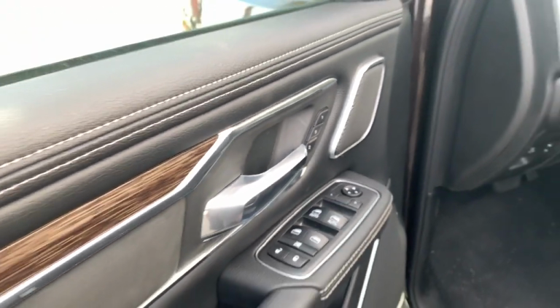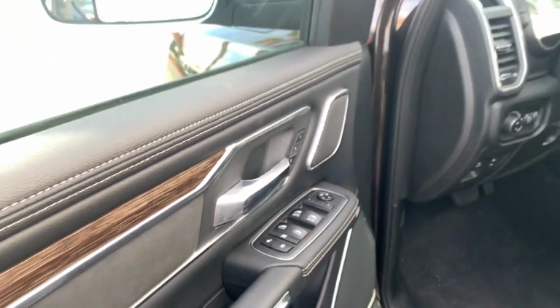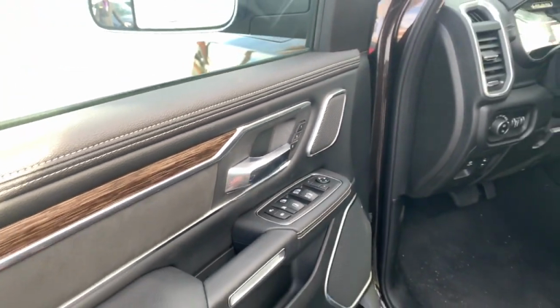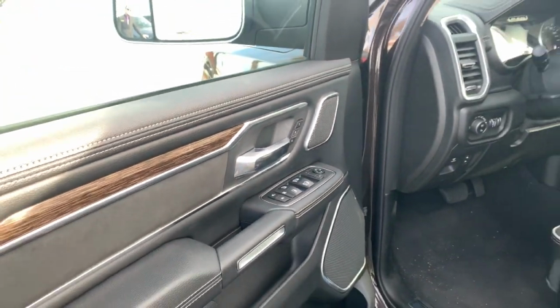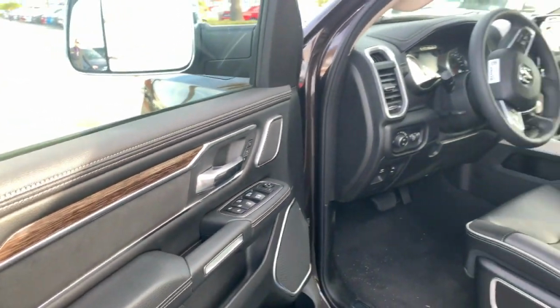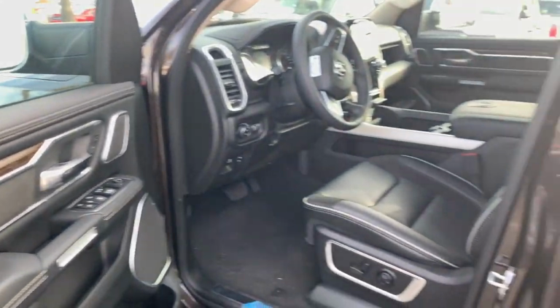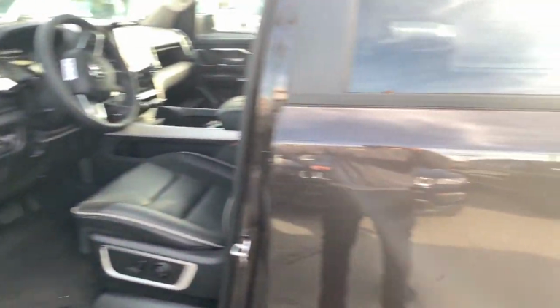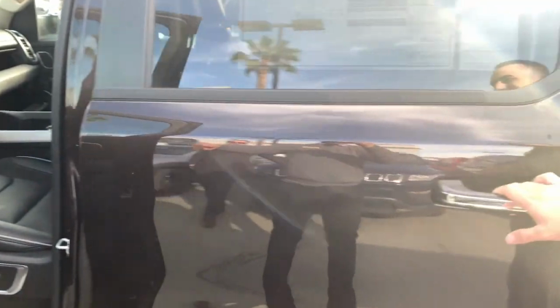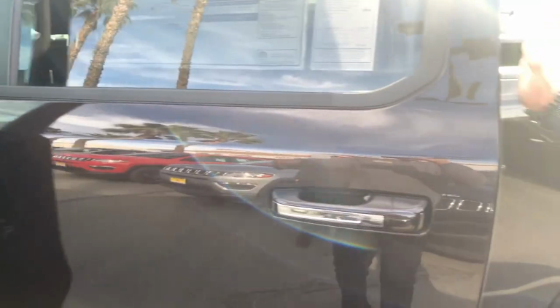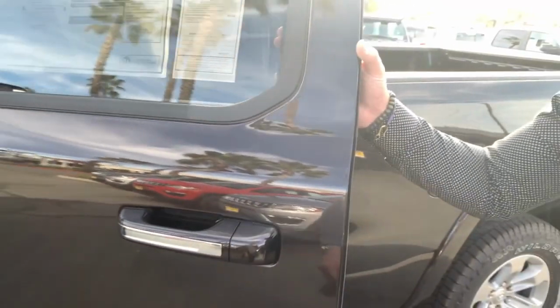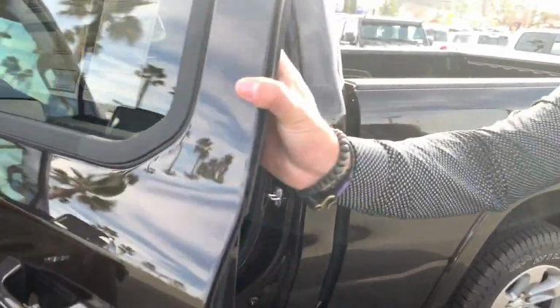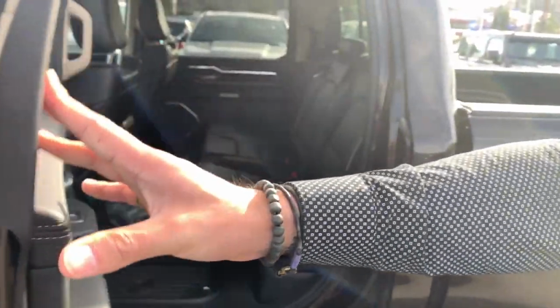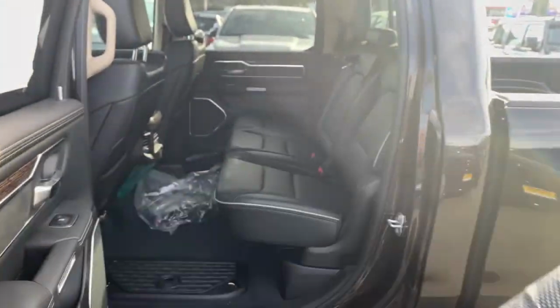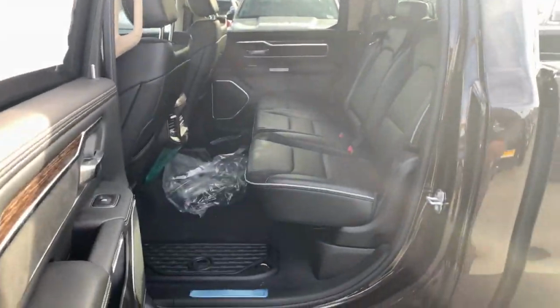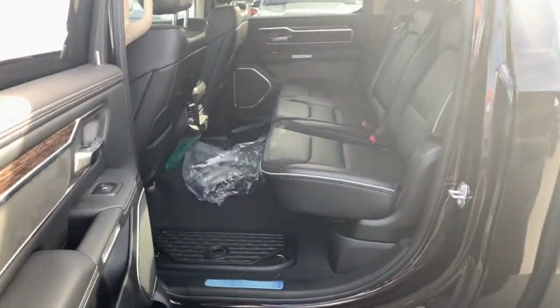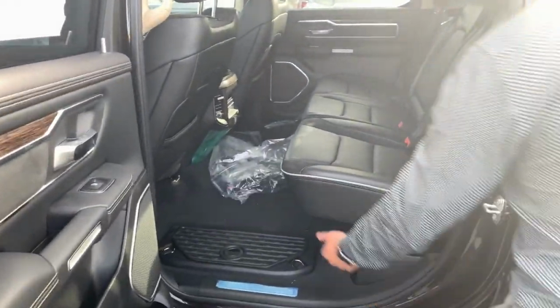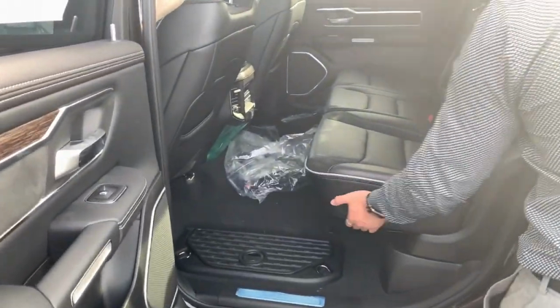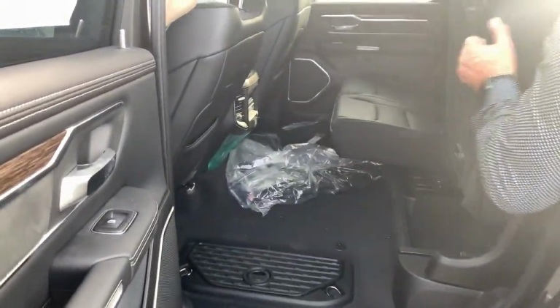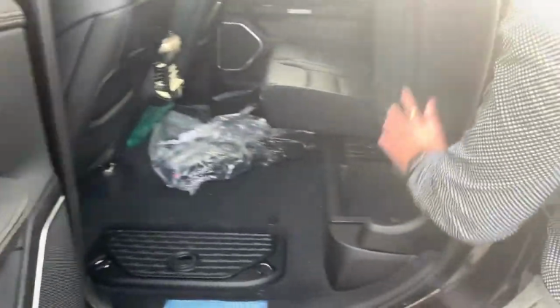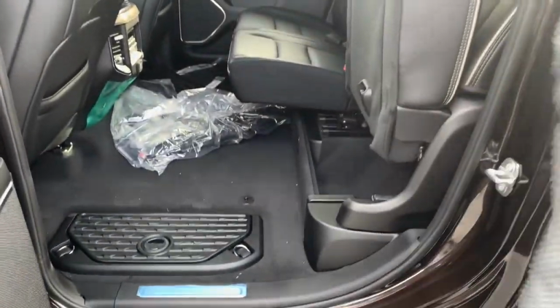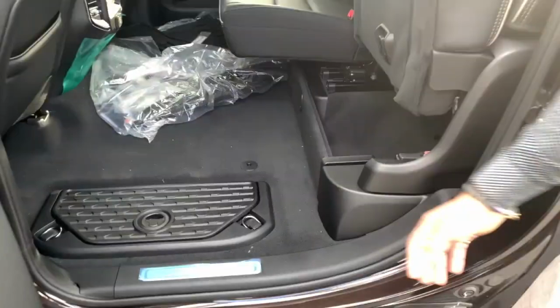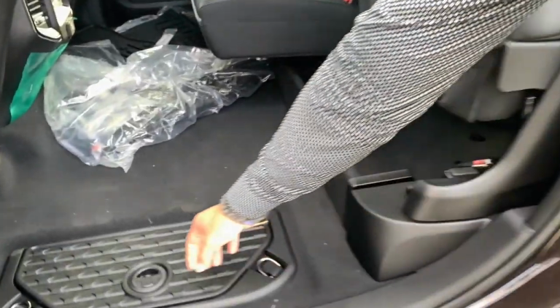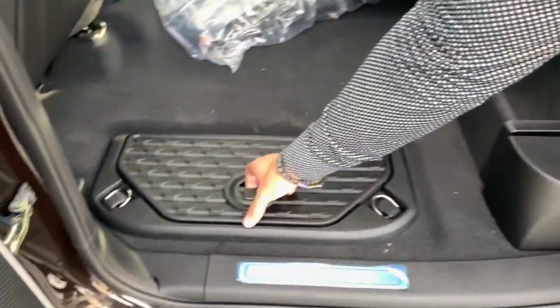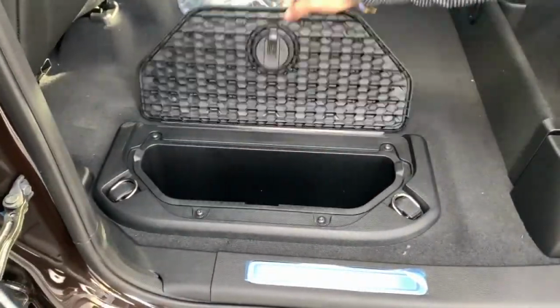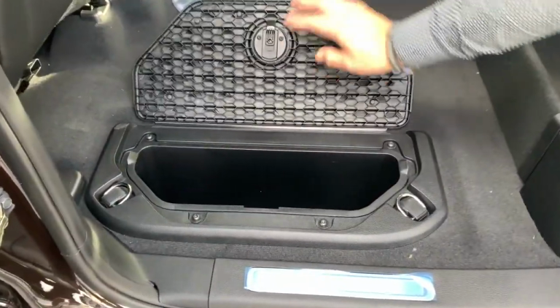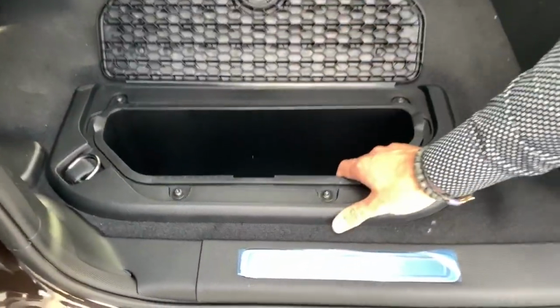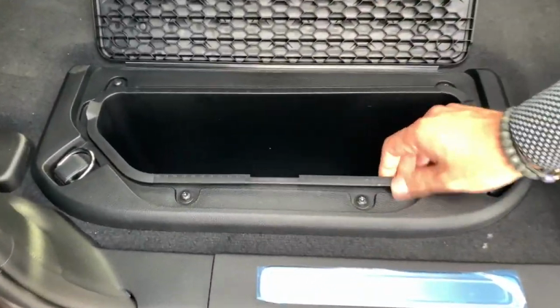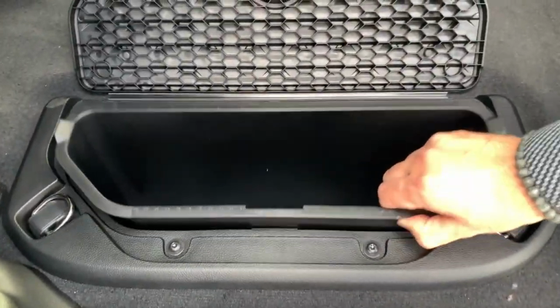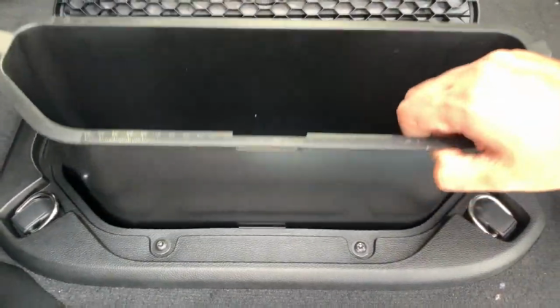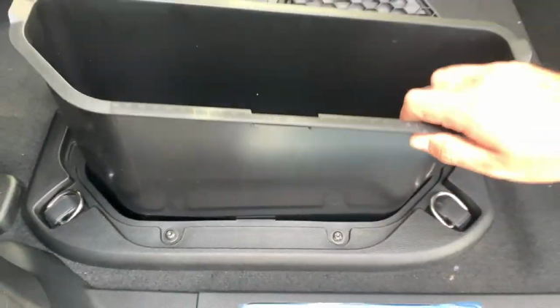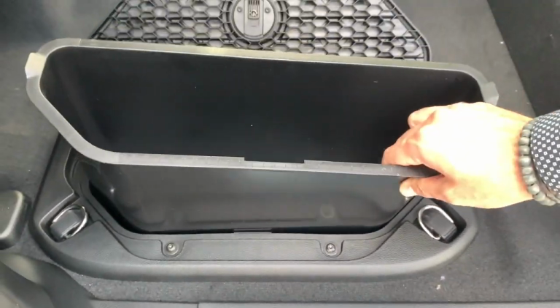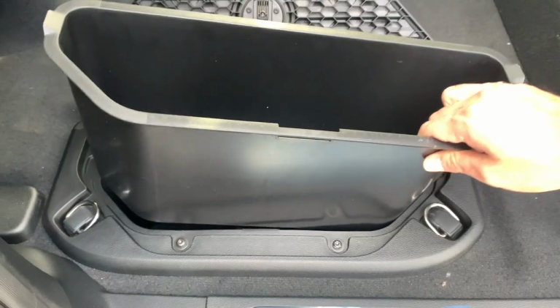Right here in the back, the seats fold up as a 60/40 split — this will be the 40 side. You actually do get a little compartment storage space here, and there's one behind the passenger side and the driver's side.